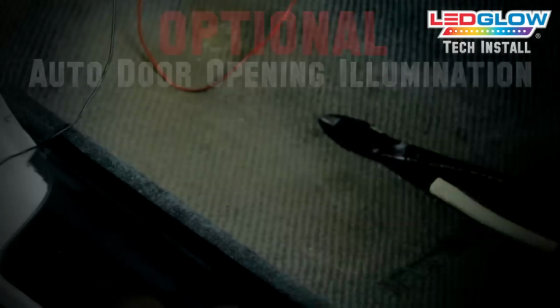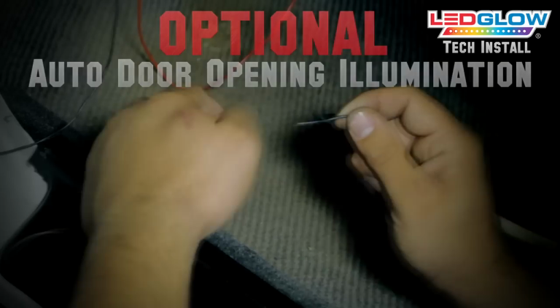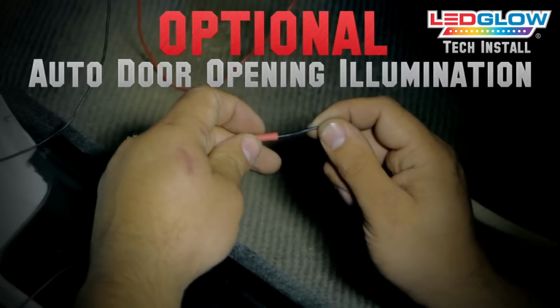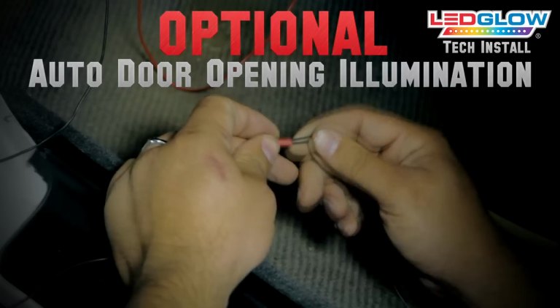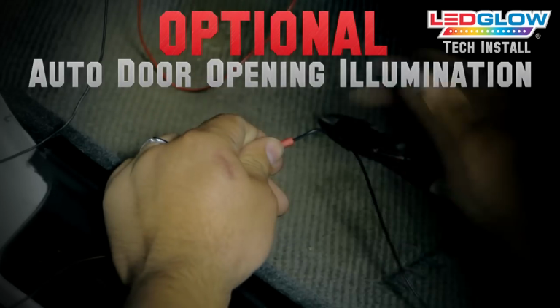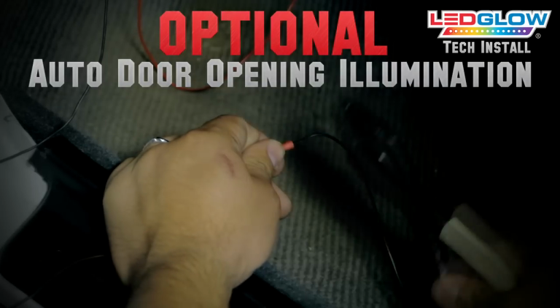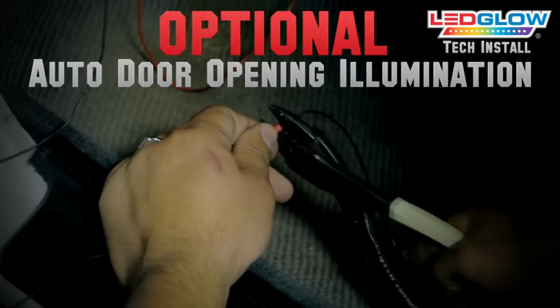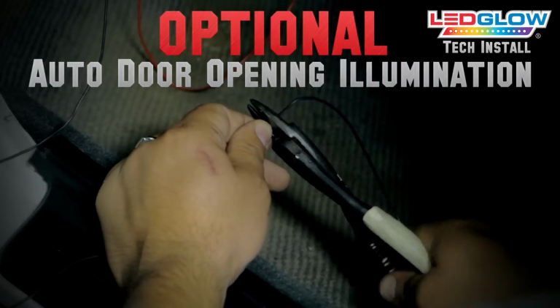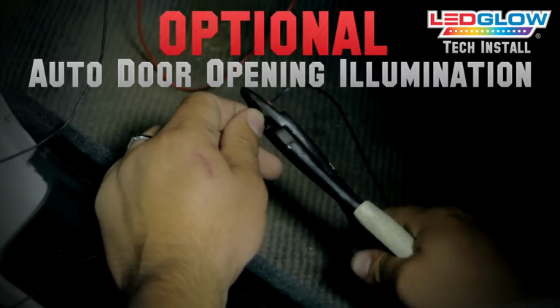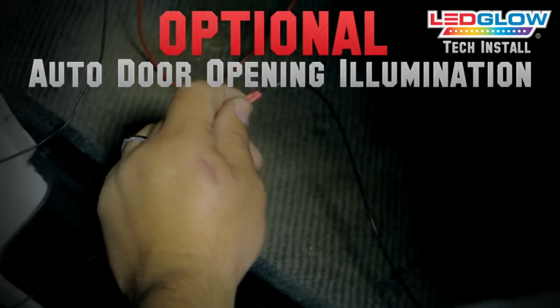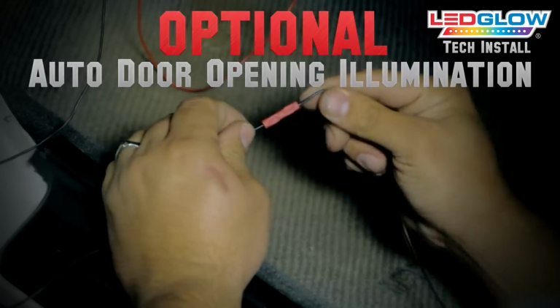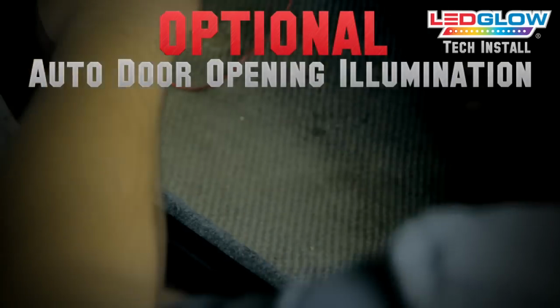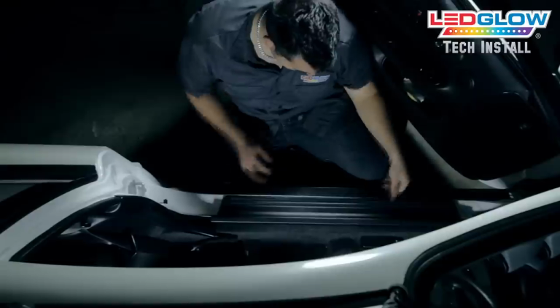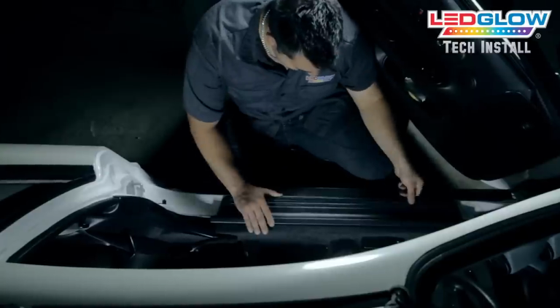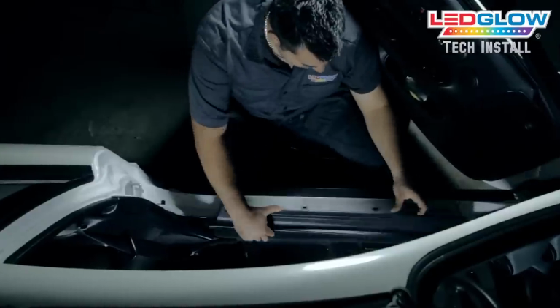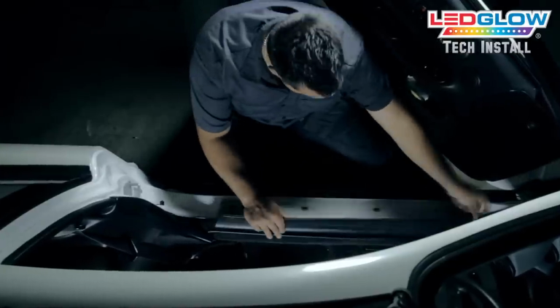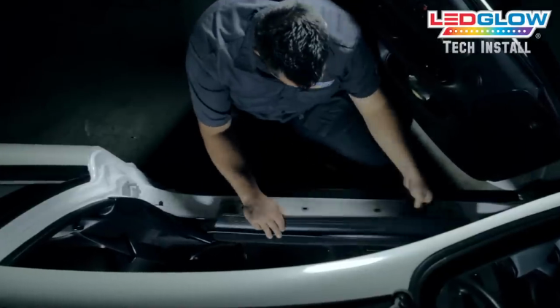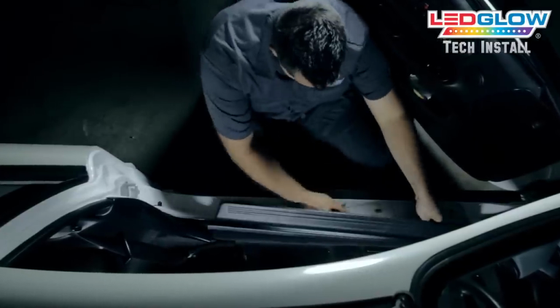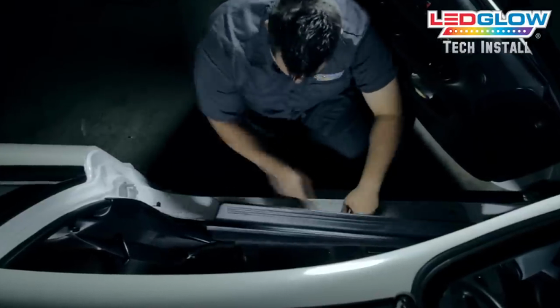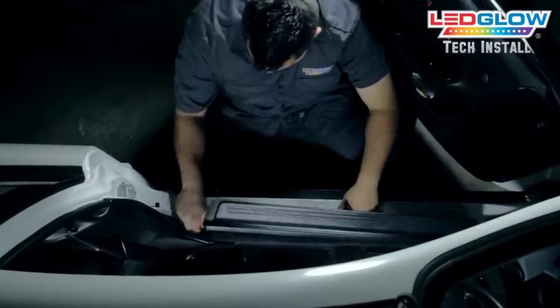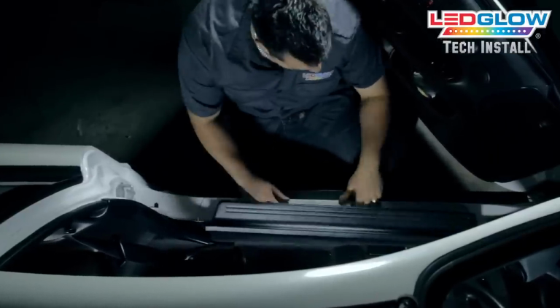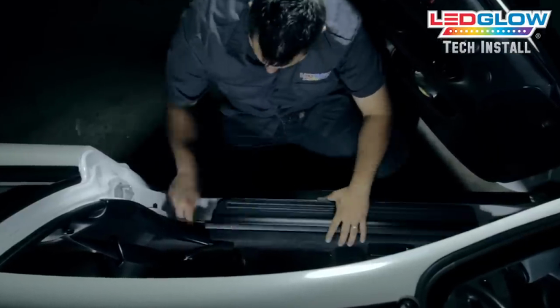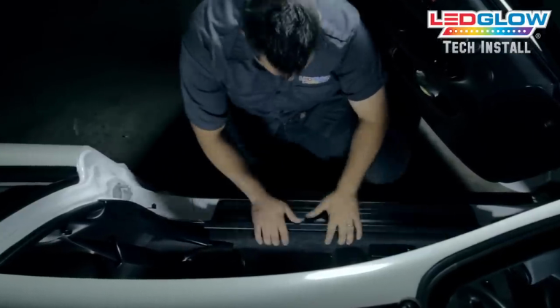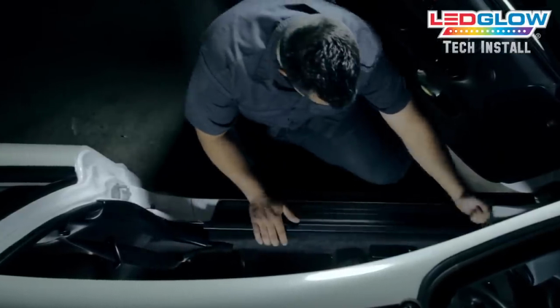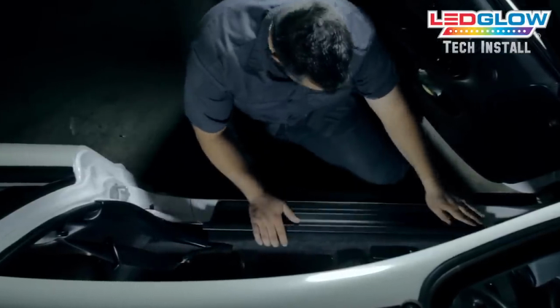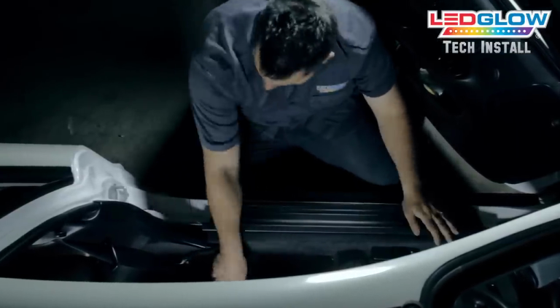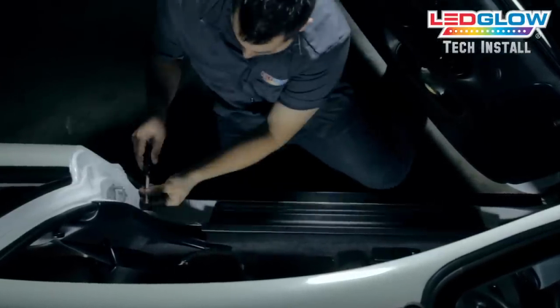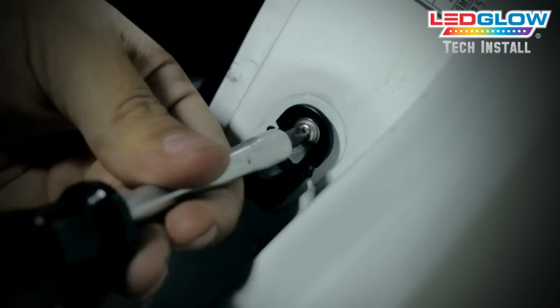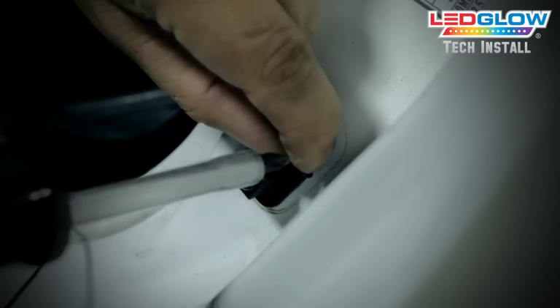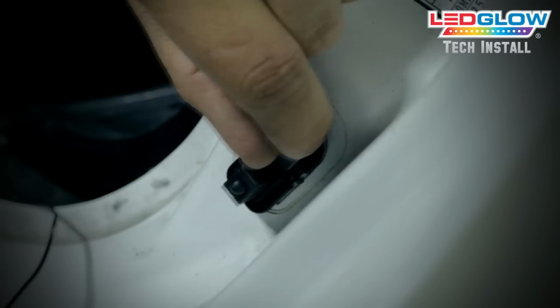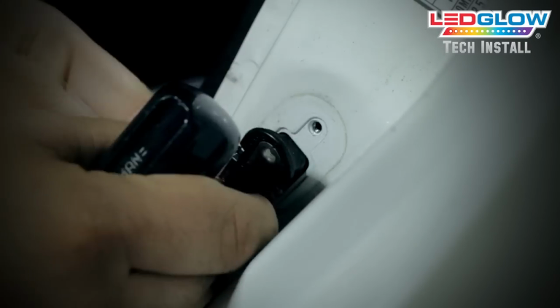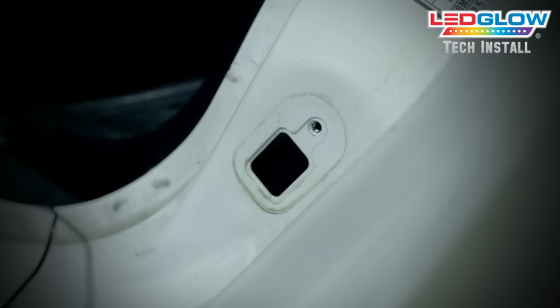This kit features an auto illumination mode that will allow the kit to turn on when your vehicle's doors are open. To wire the kit for this feature, simply connect the ground wire from the kit to the ground wire for your dome light that is located on your door.